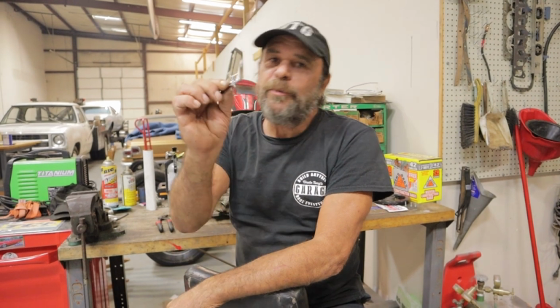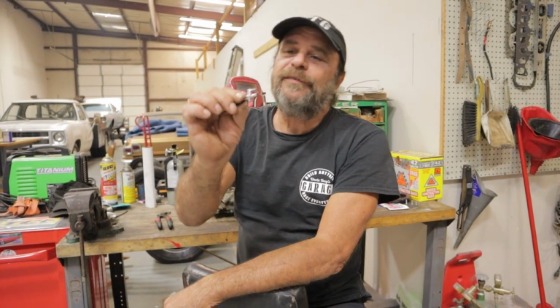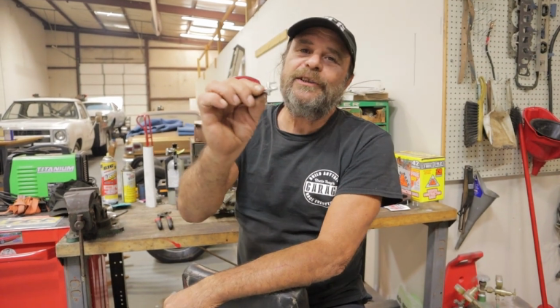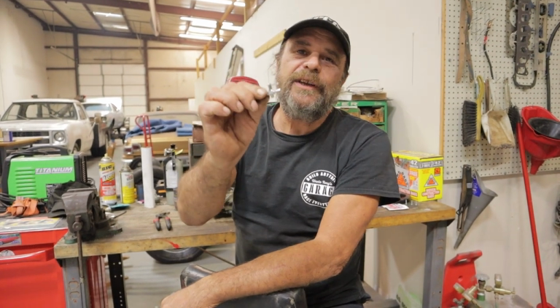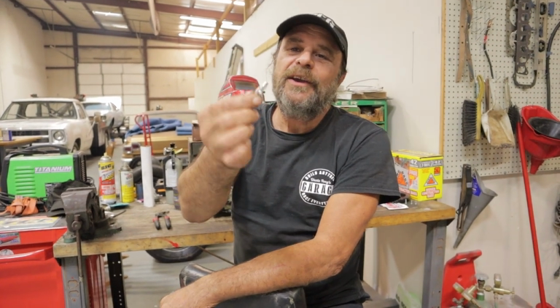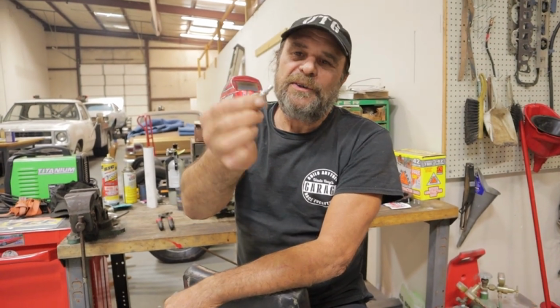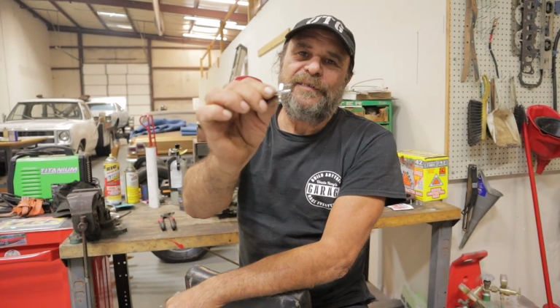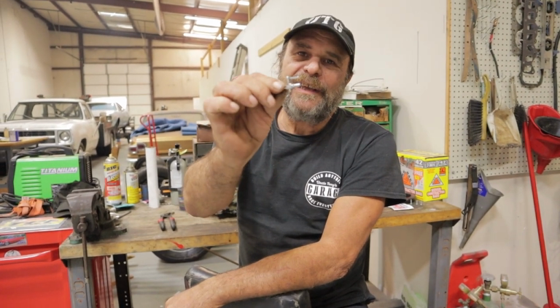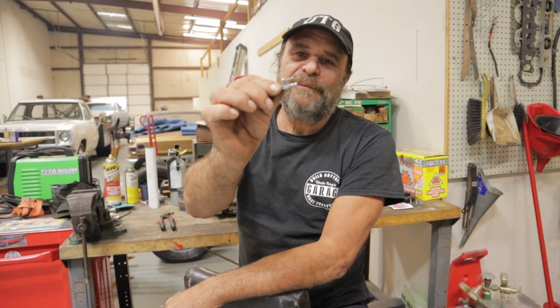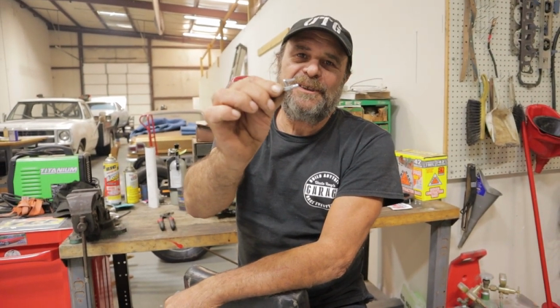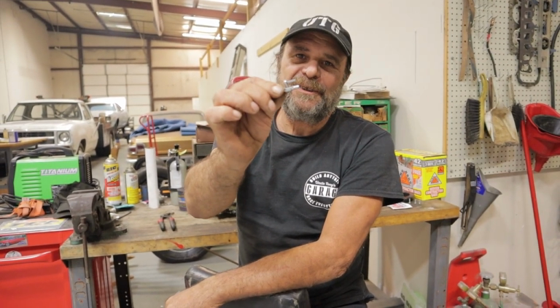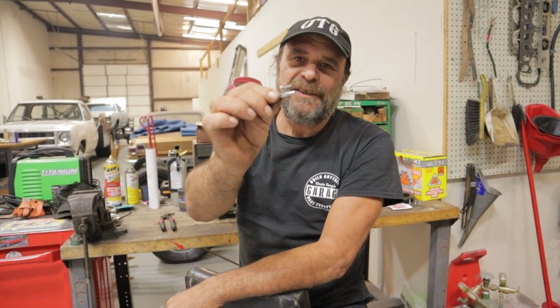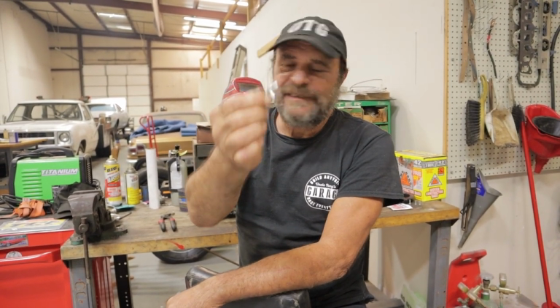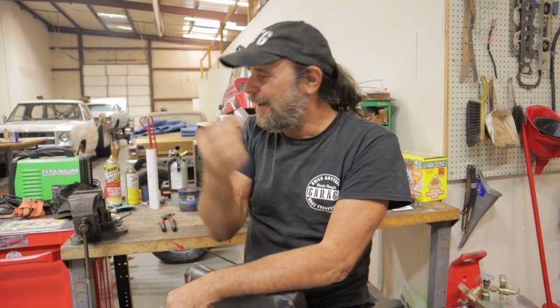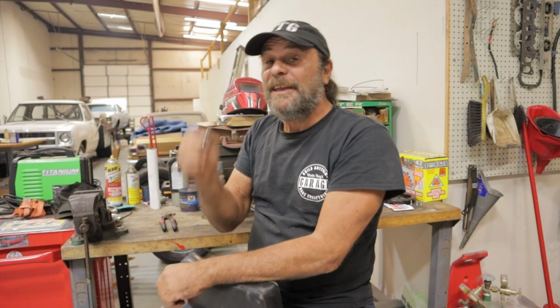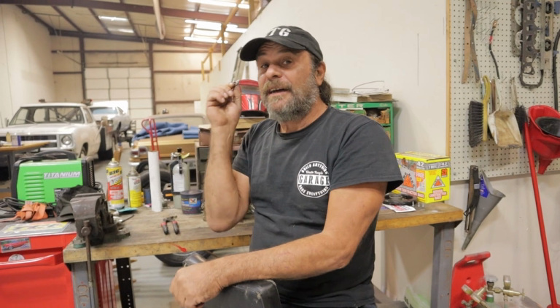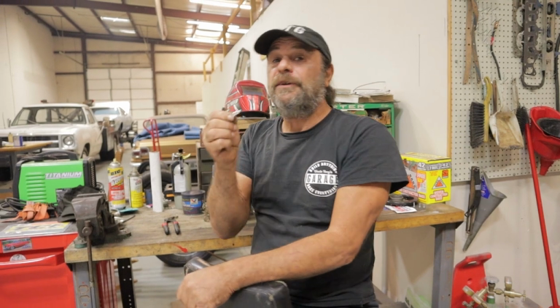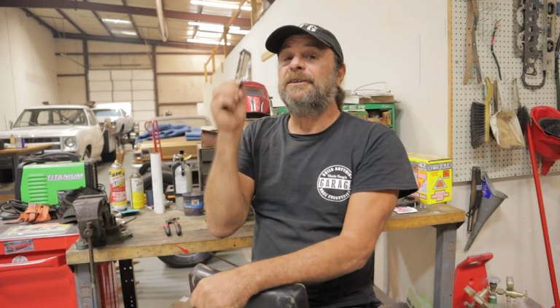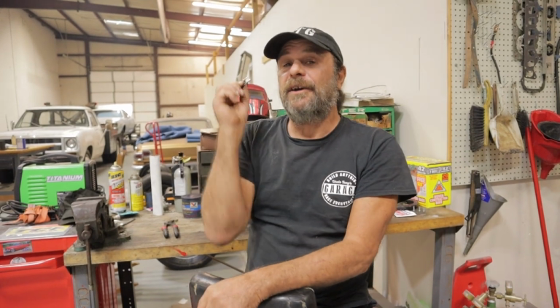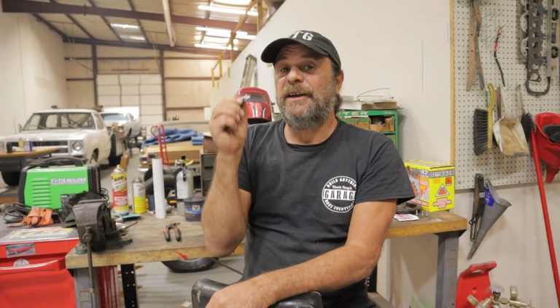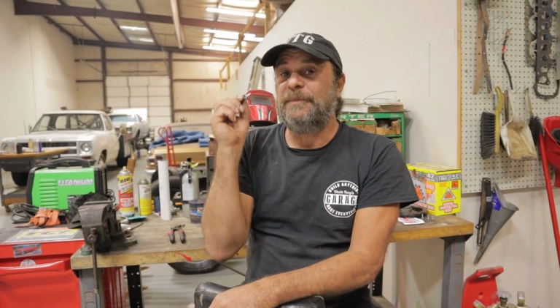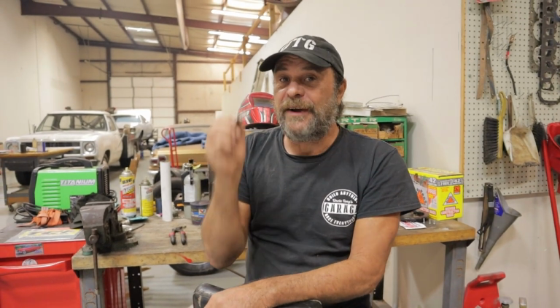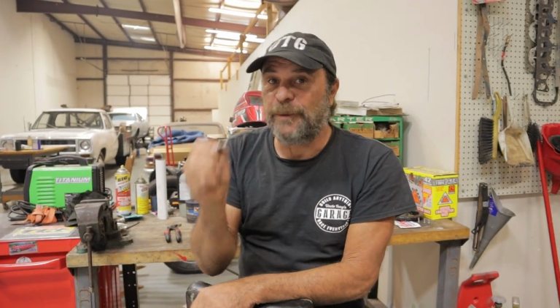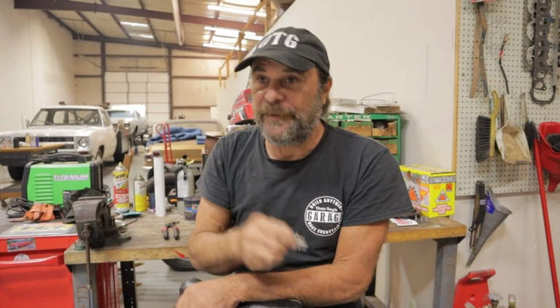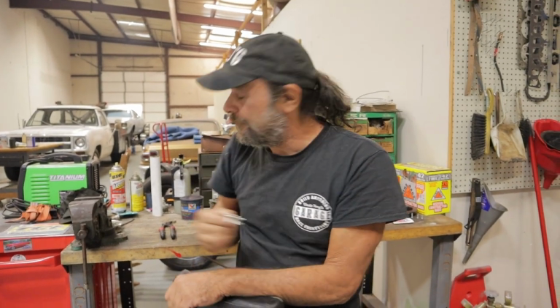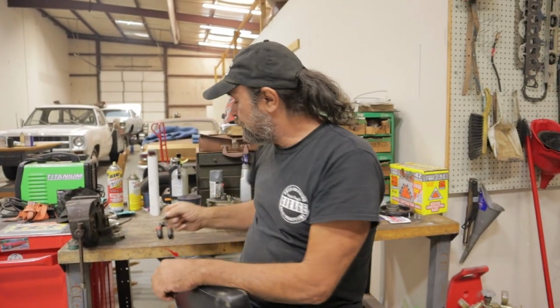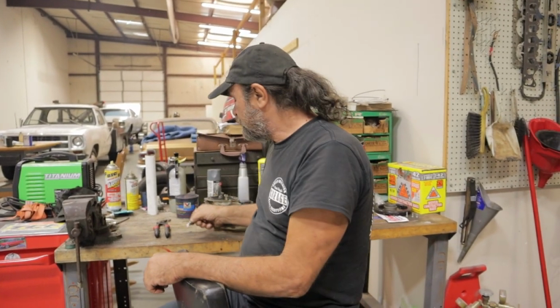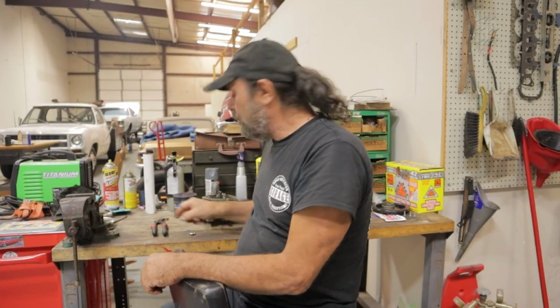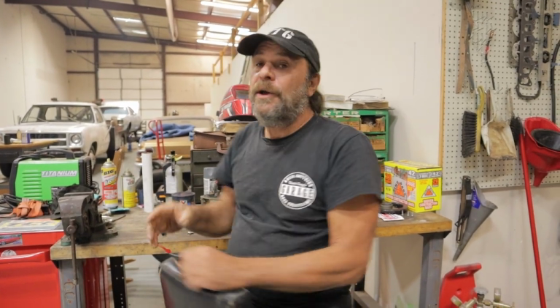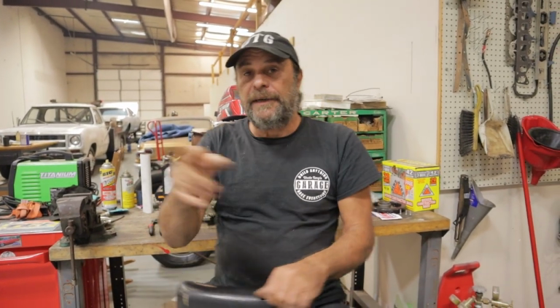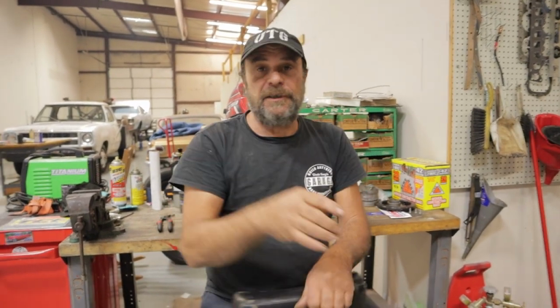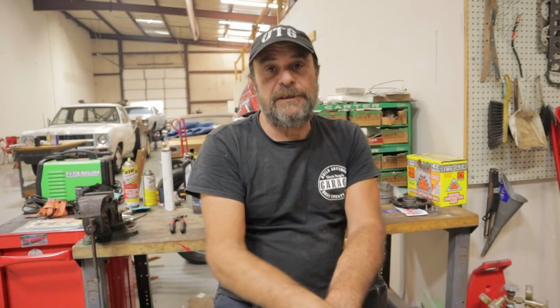Carburetor fine-tuning using fish tank accessories. Alright, a lot of you guys are going to find this to be a very helpful video. So here's the situation.